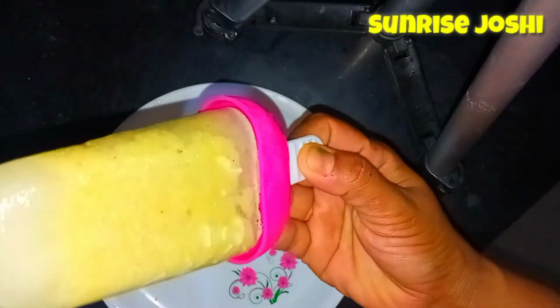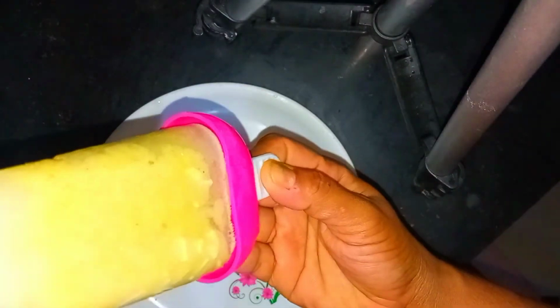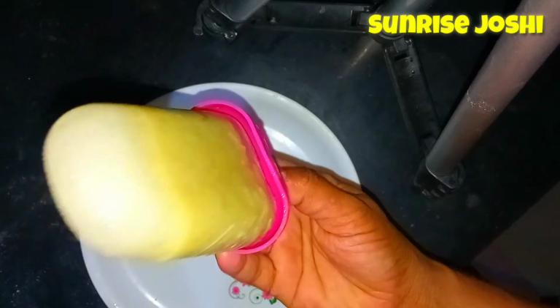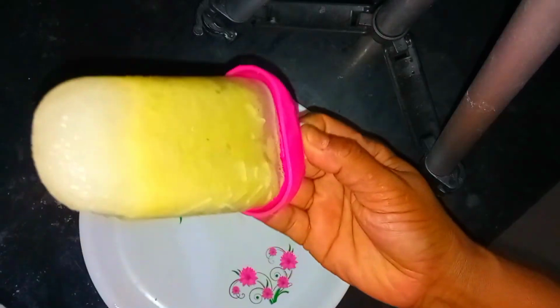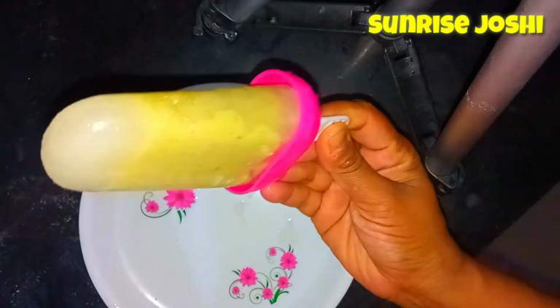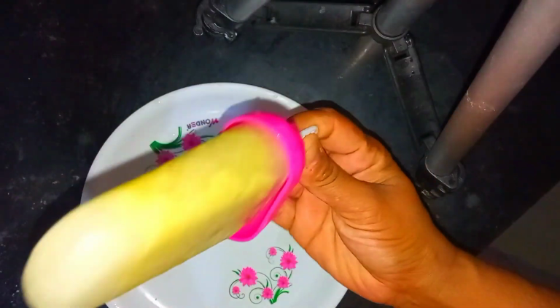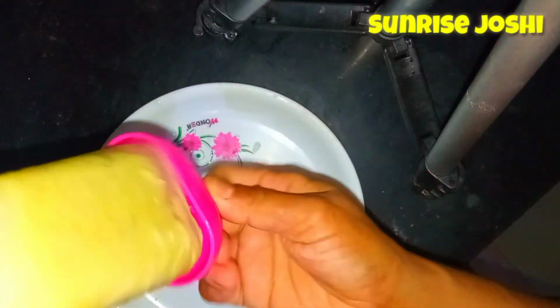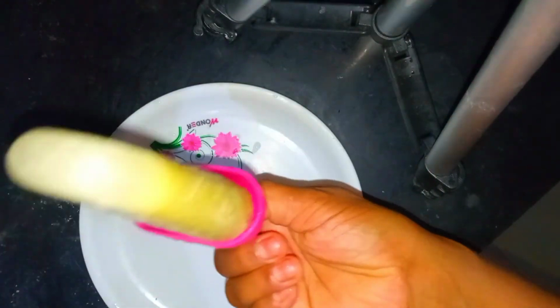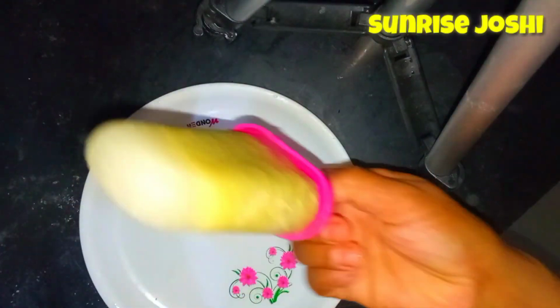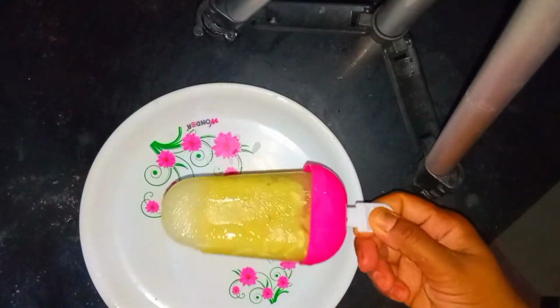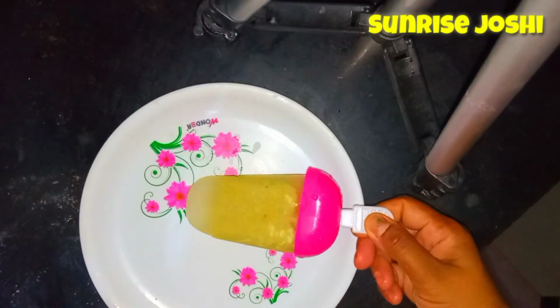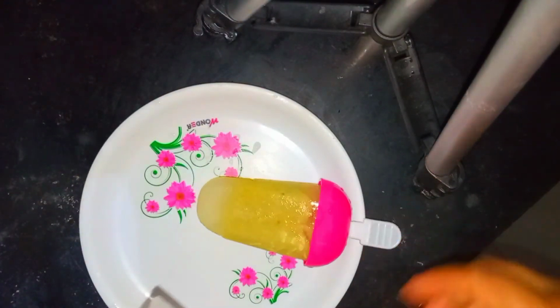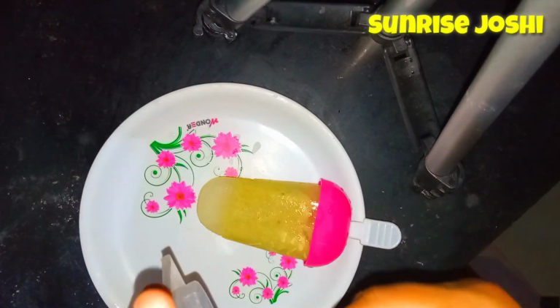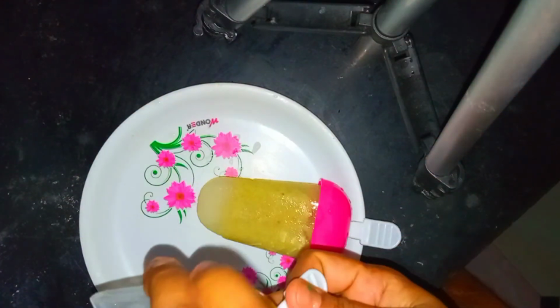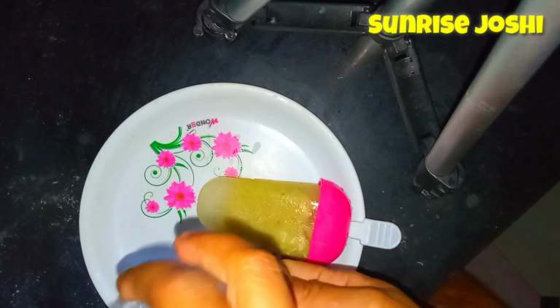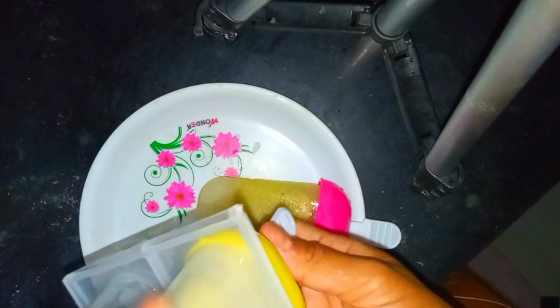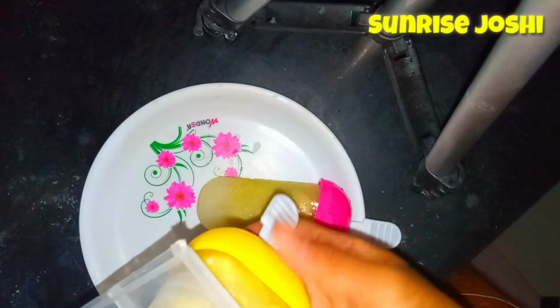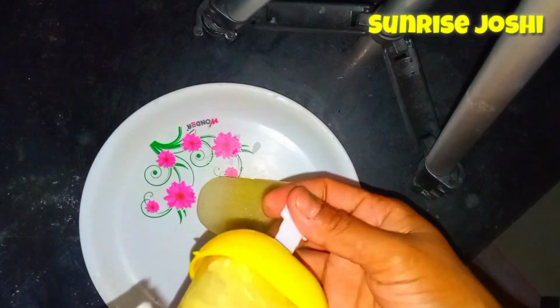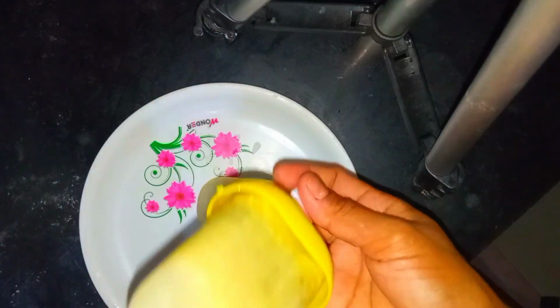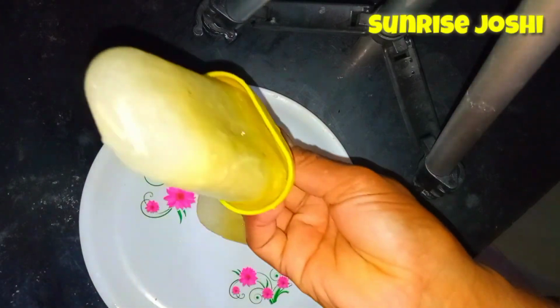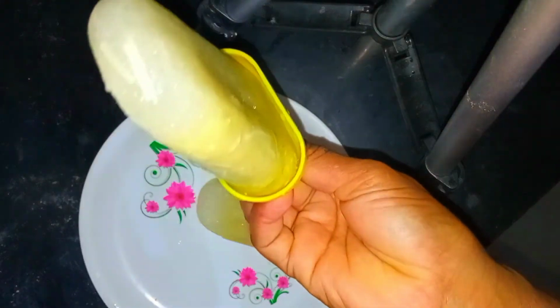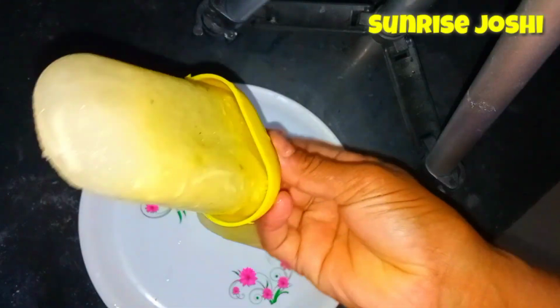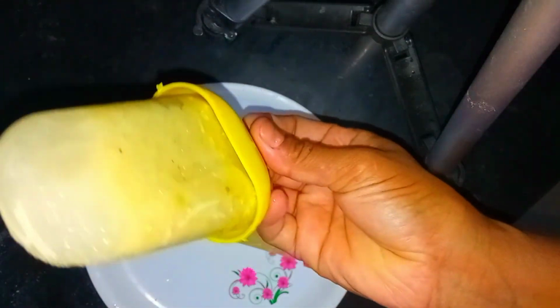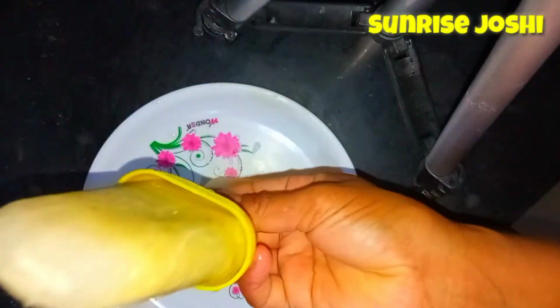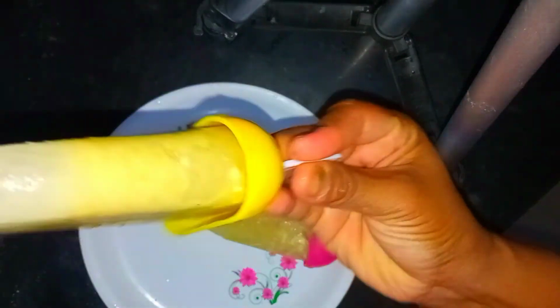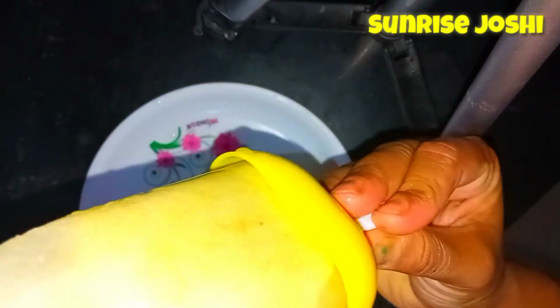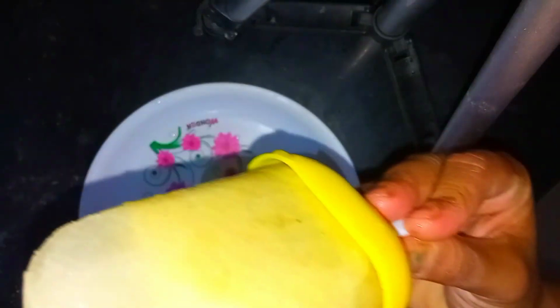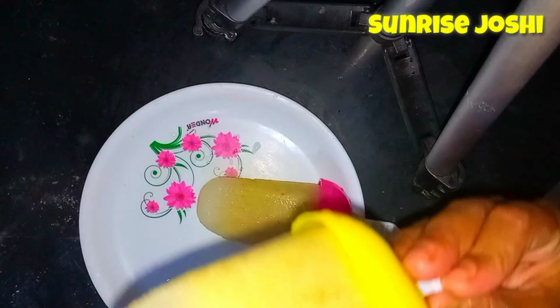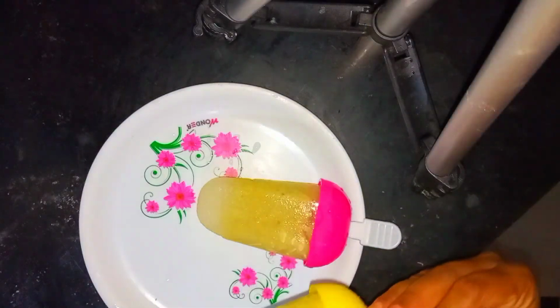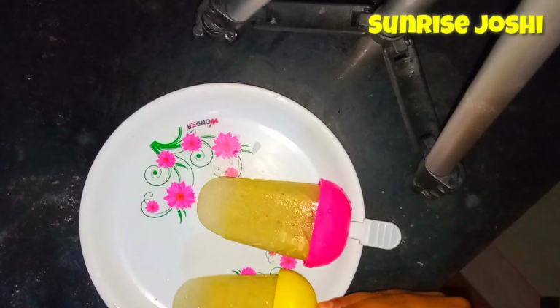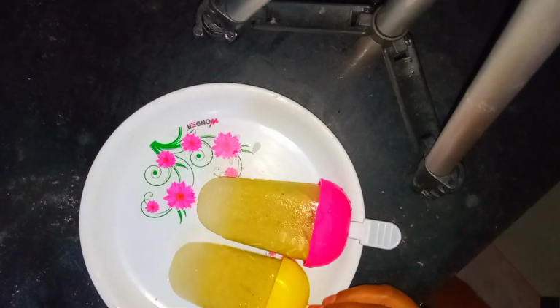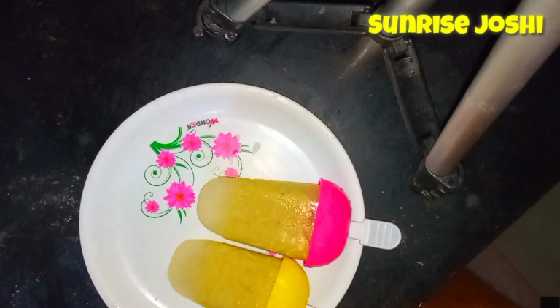After freezing, open it and taste the grape ice cream. You can taste and check the texture. This is how the video dish is done by you — enjoy it!